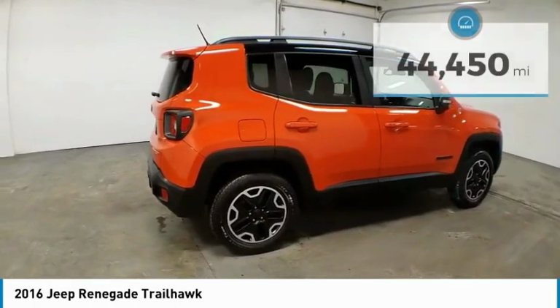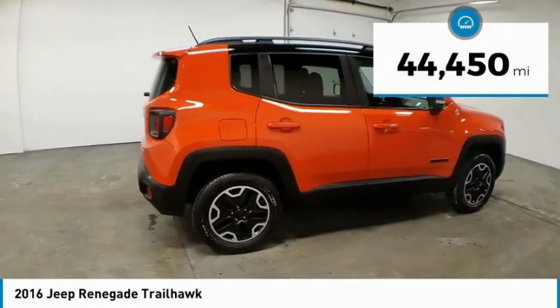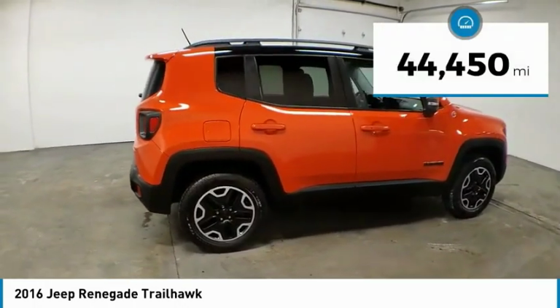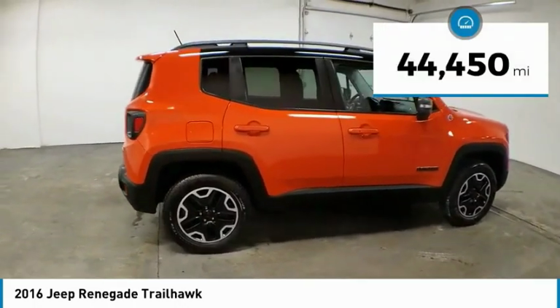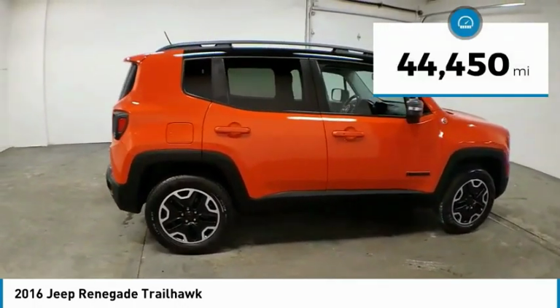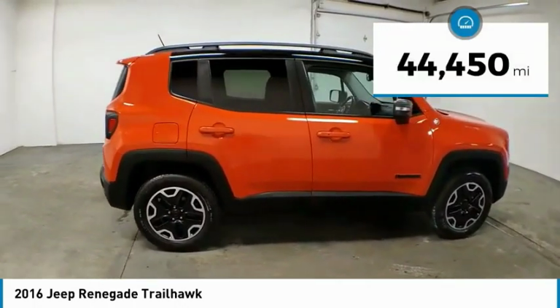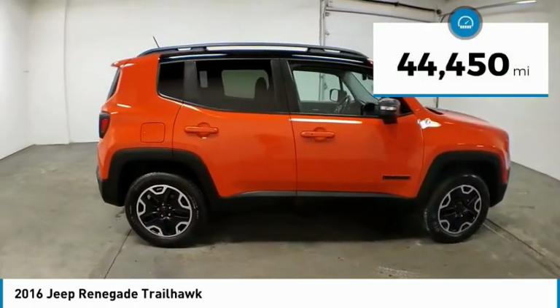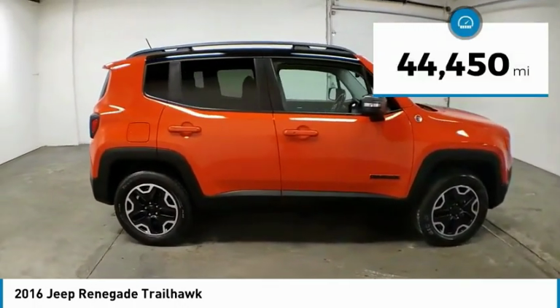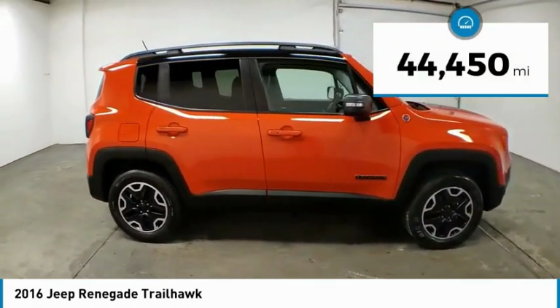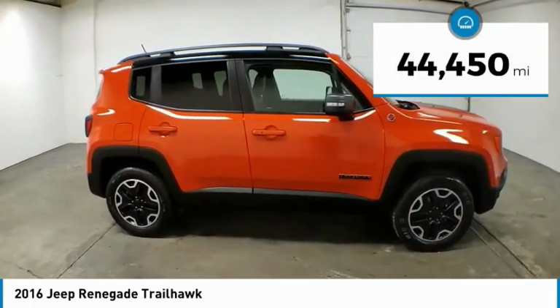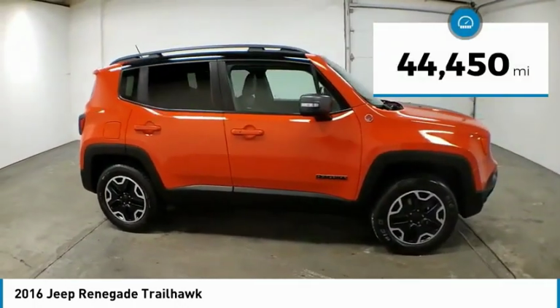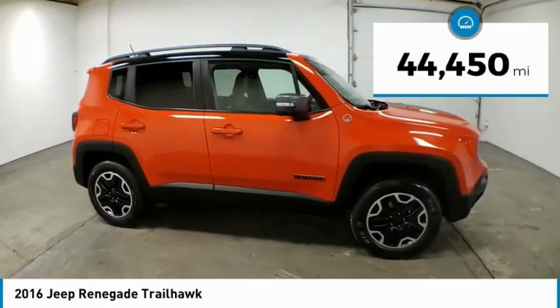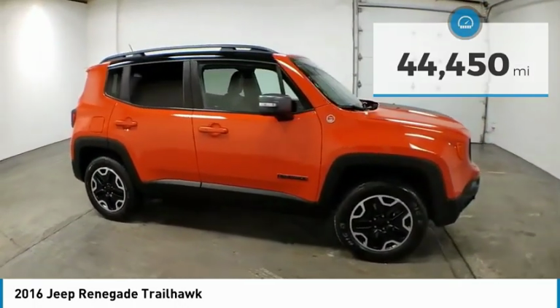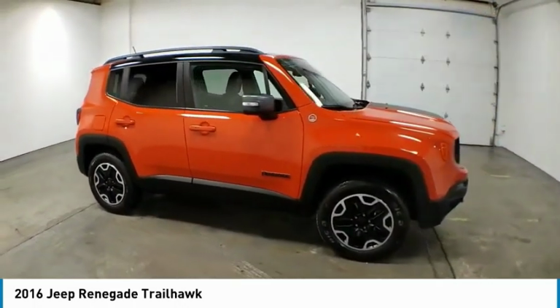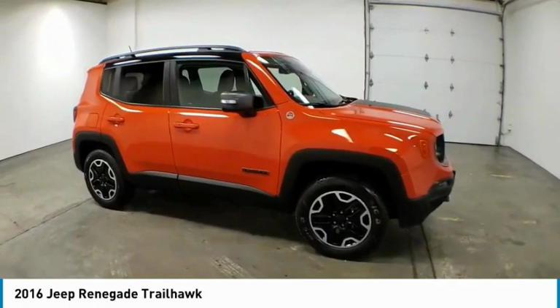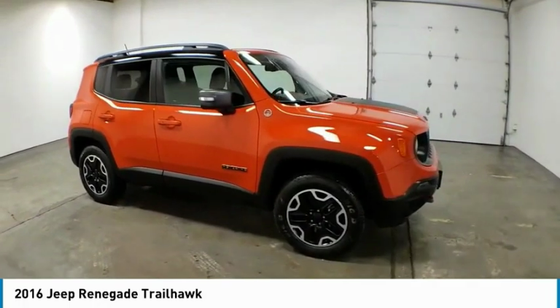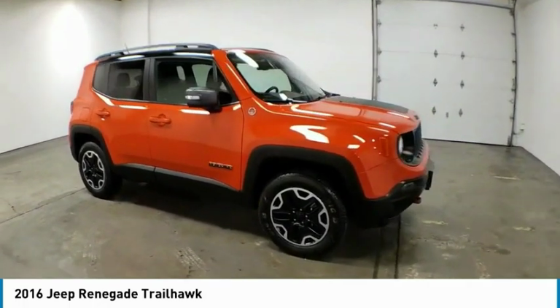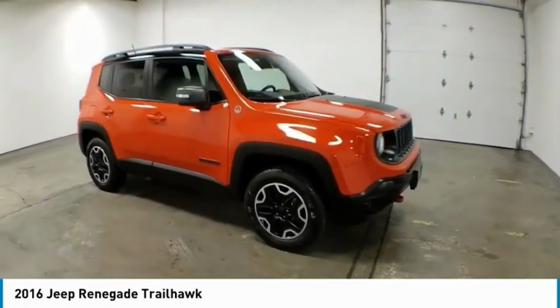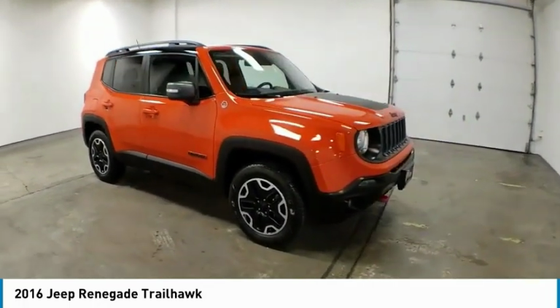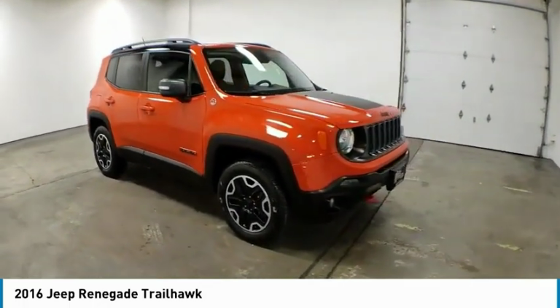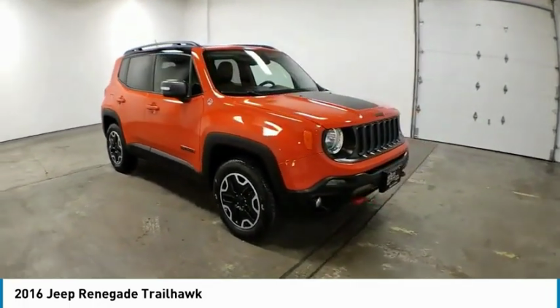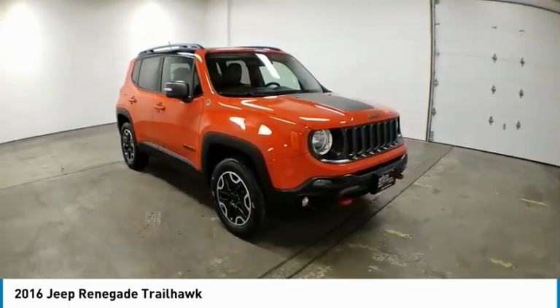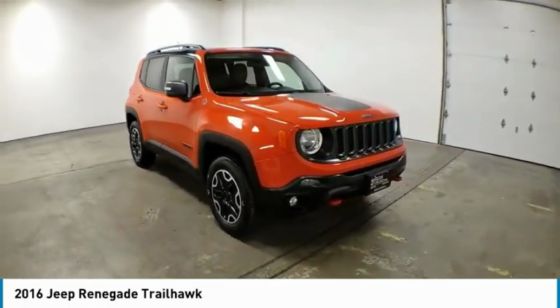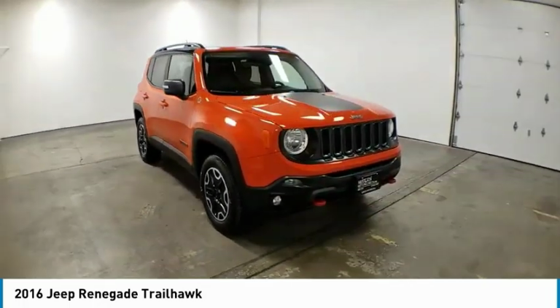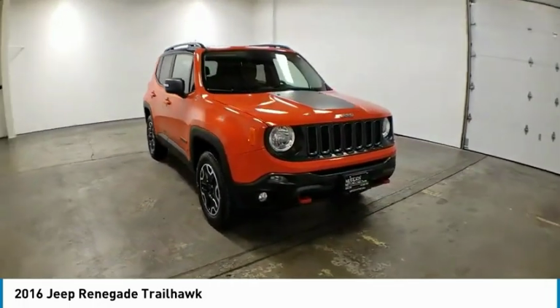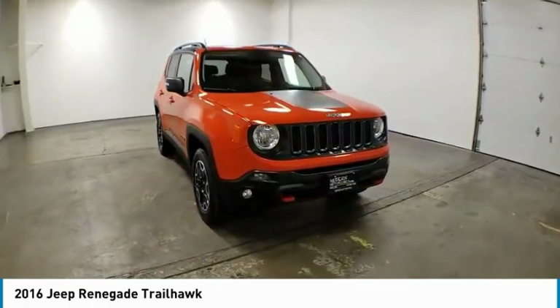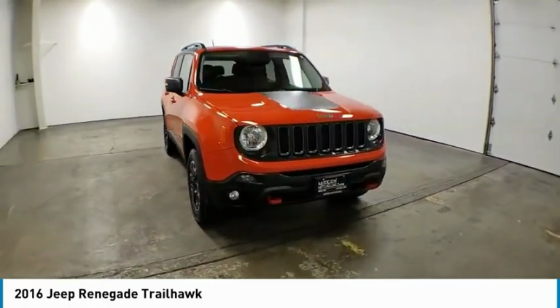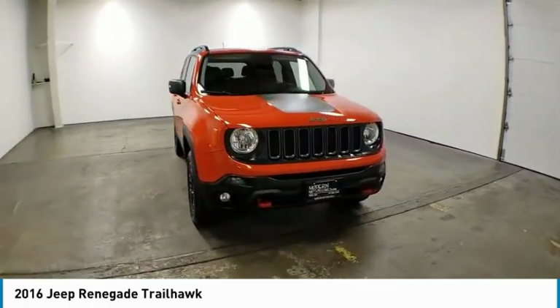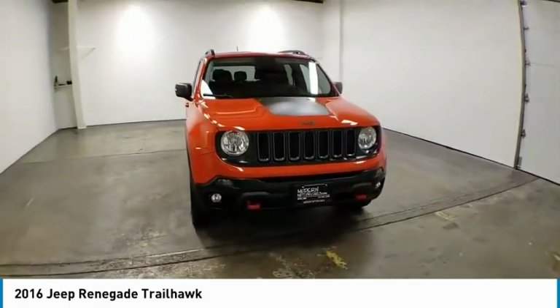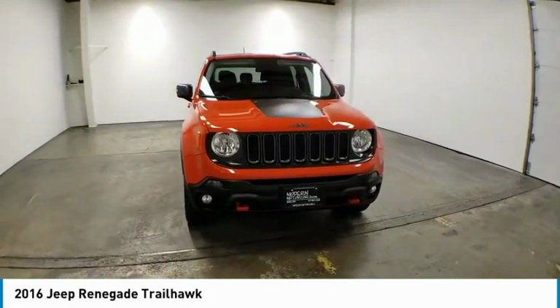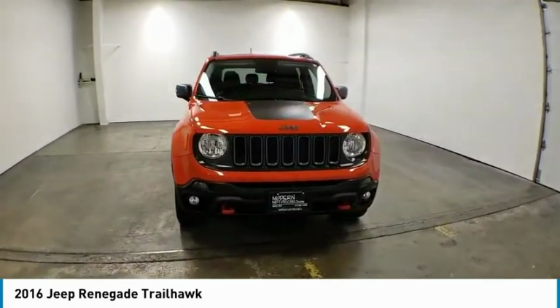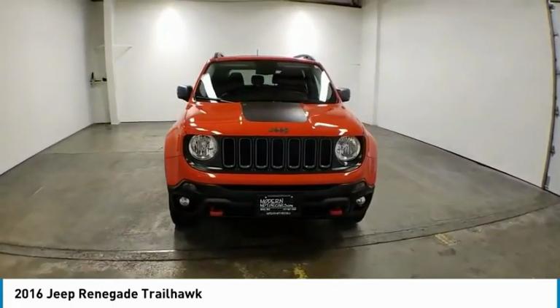This vehicle has less than 45,000 miles. Here are some of this vehicle's great options: electronic stability control, brake assist, traction control, and remote keyless entry.